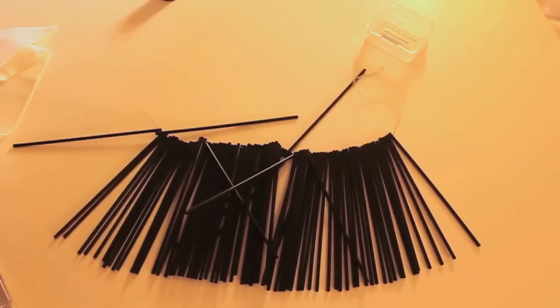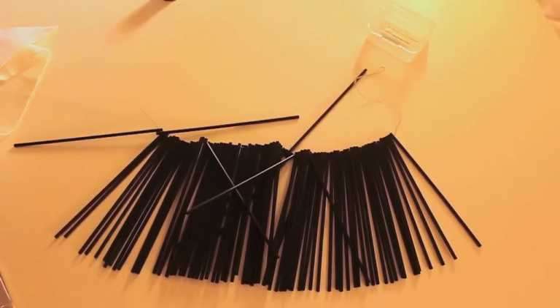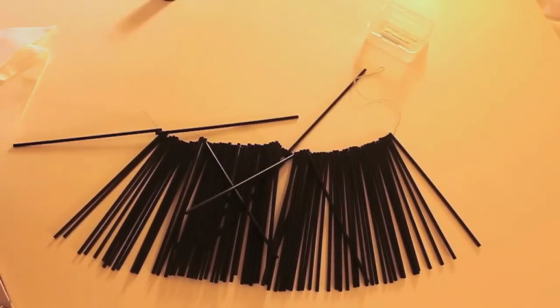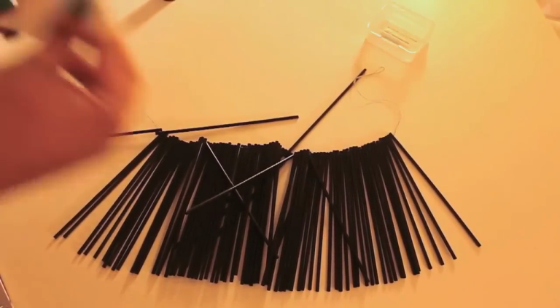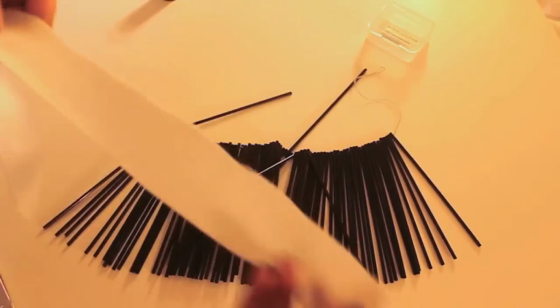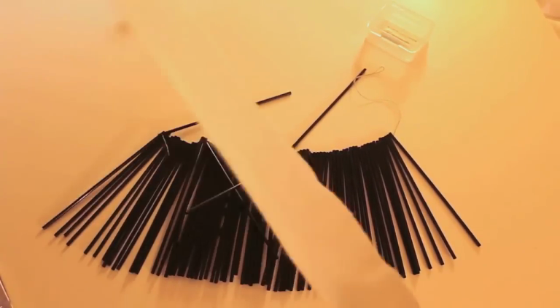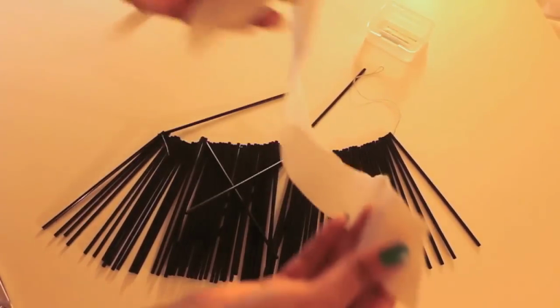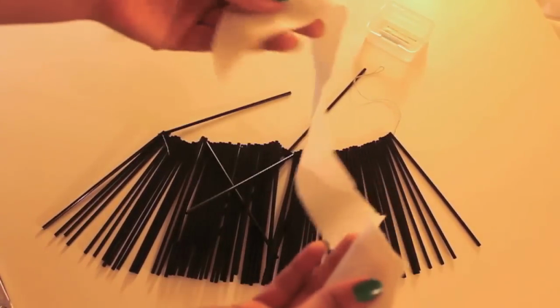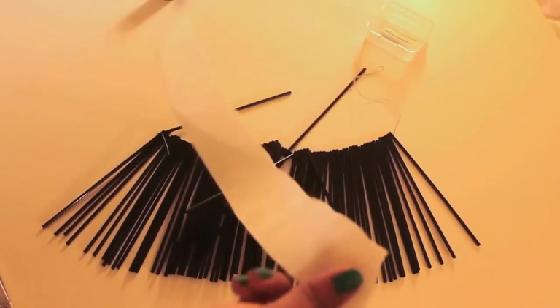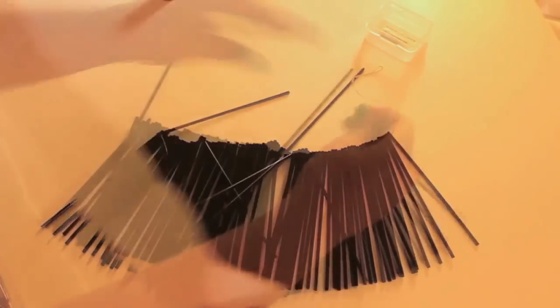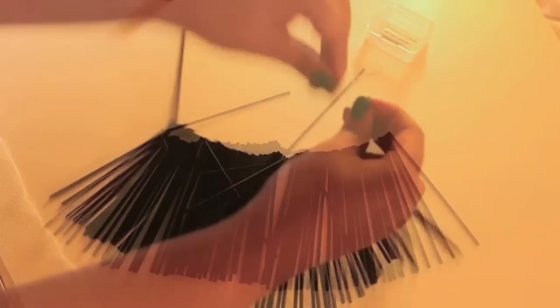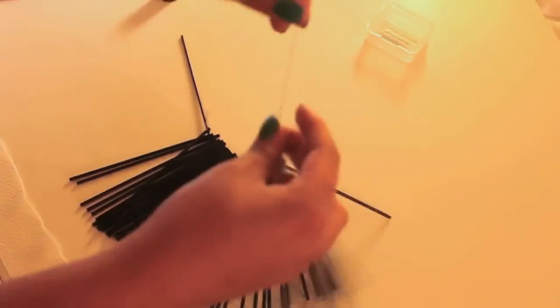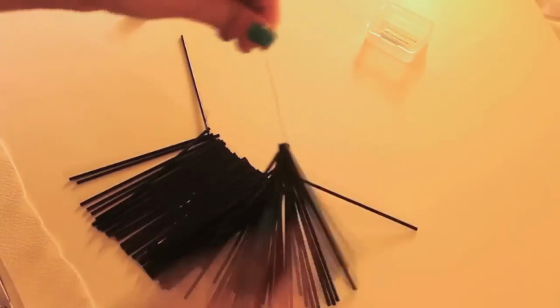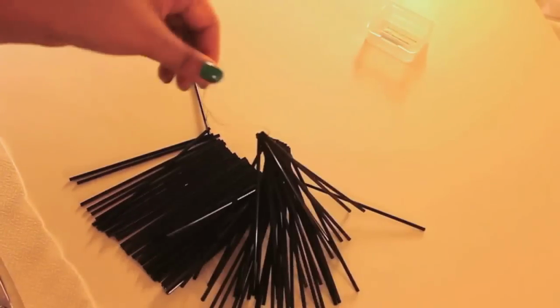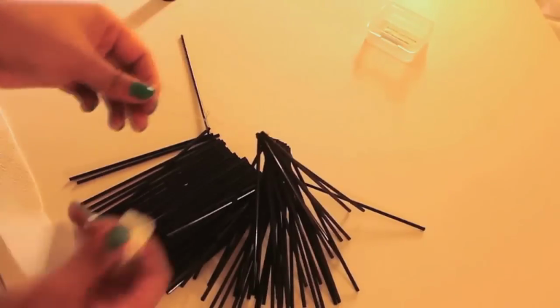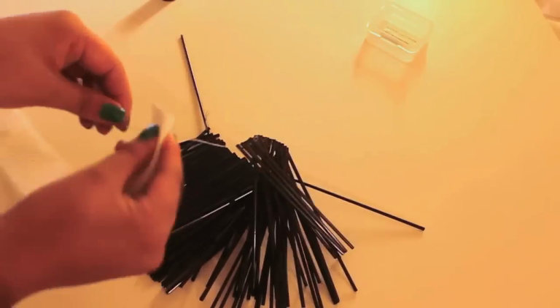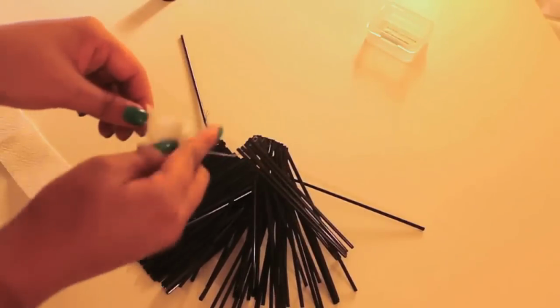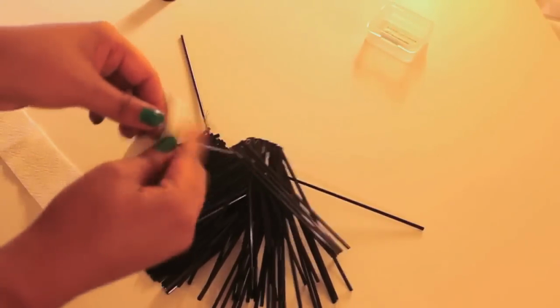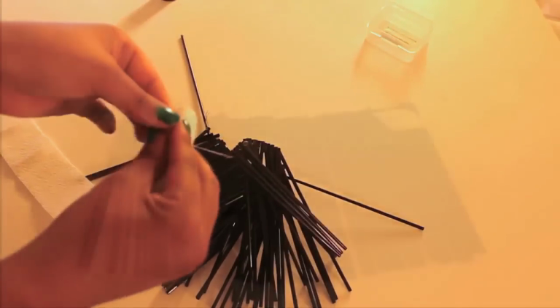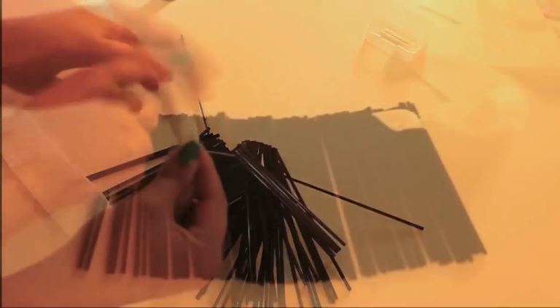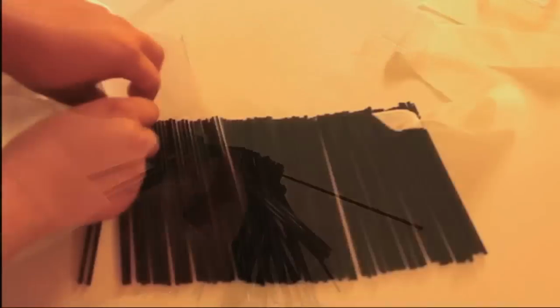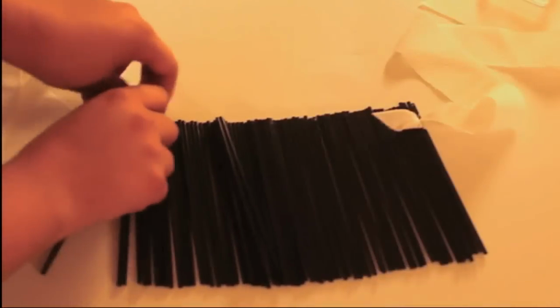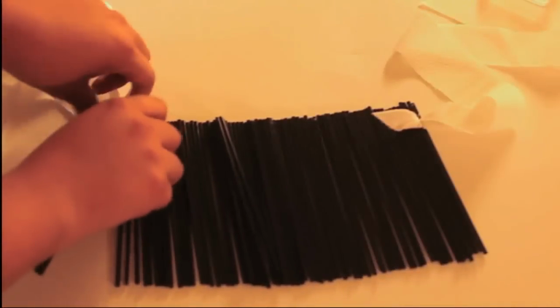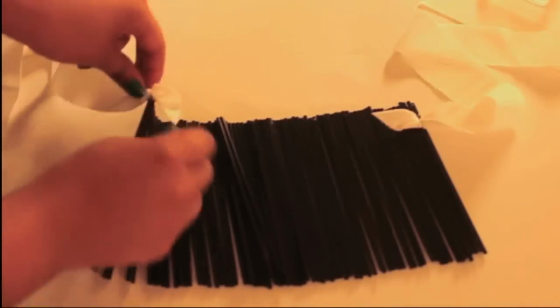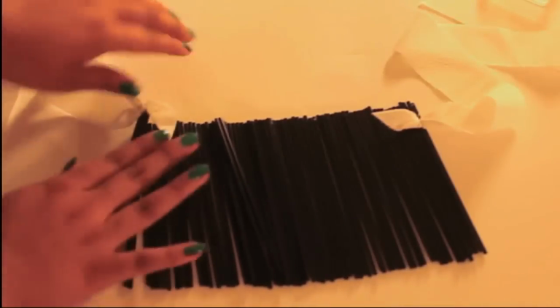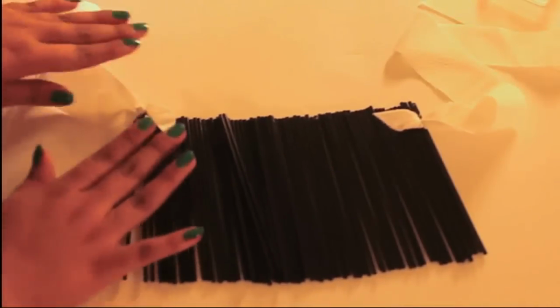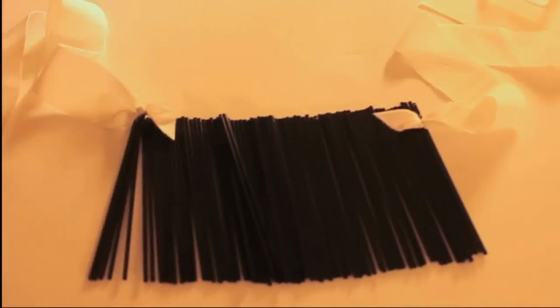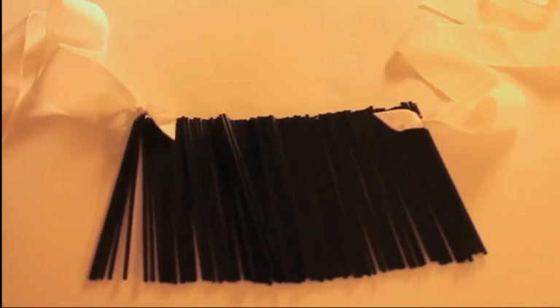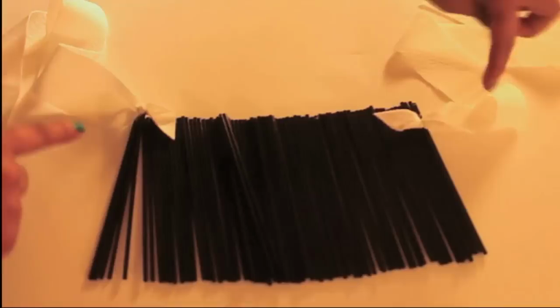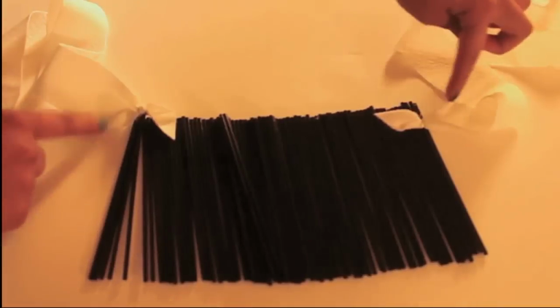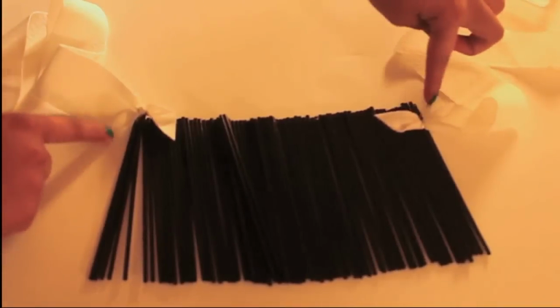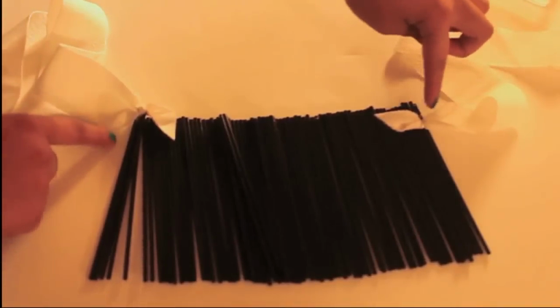Next step is to take your ribbon of choice and tie it to the loose end of the necklace. Then you do the same with the other side. Make sure both sides are securely tightened.